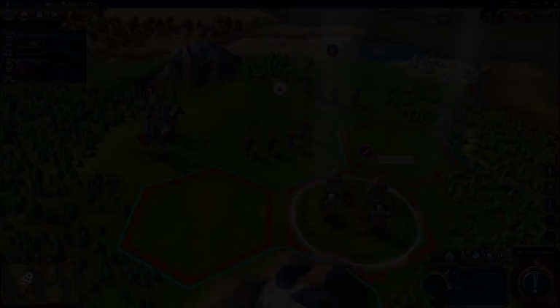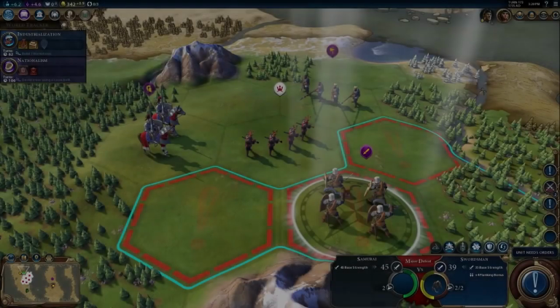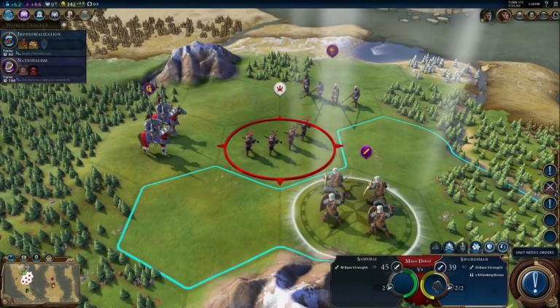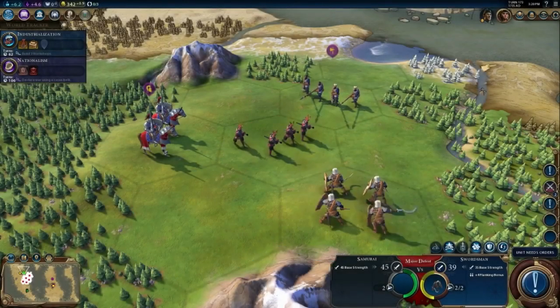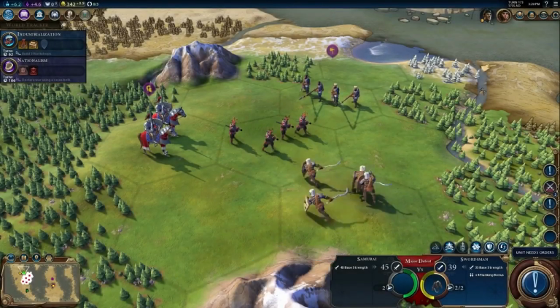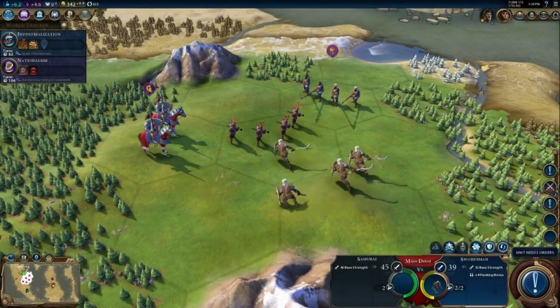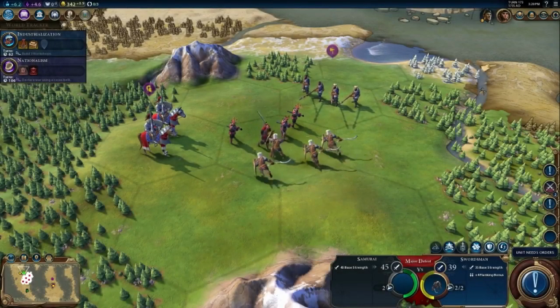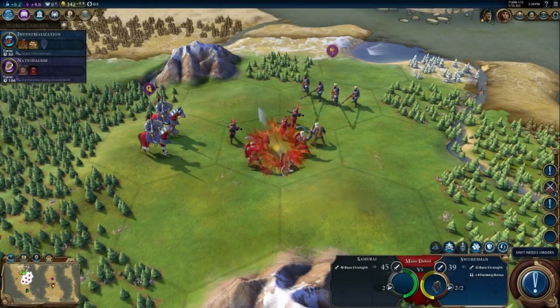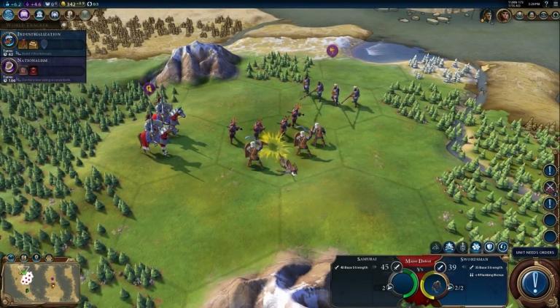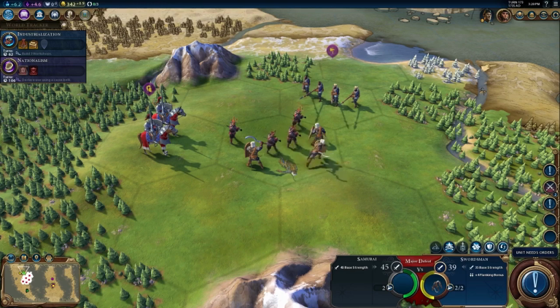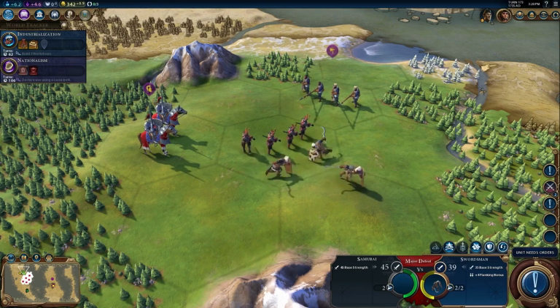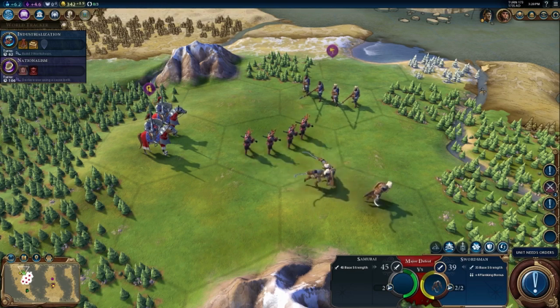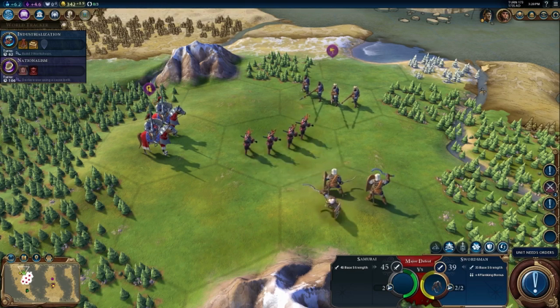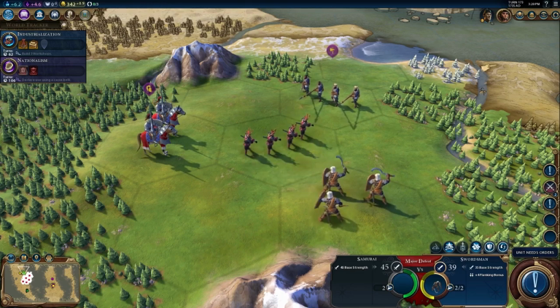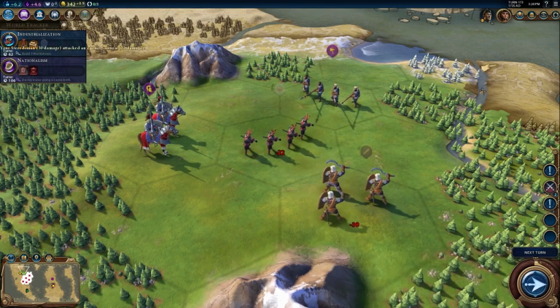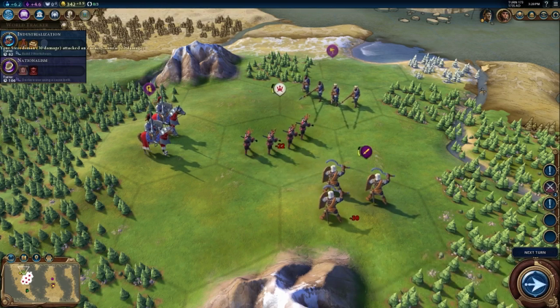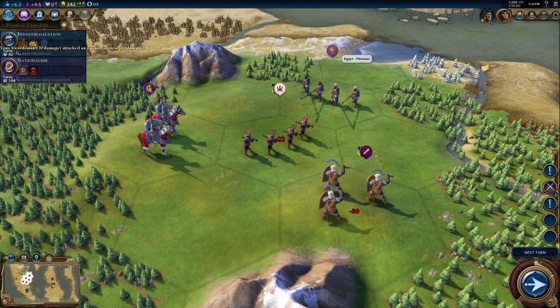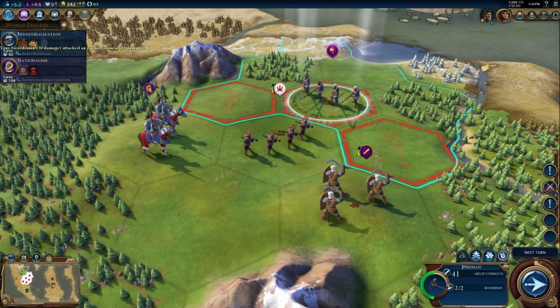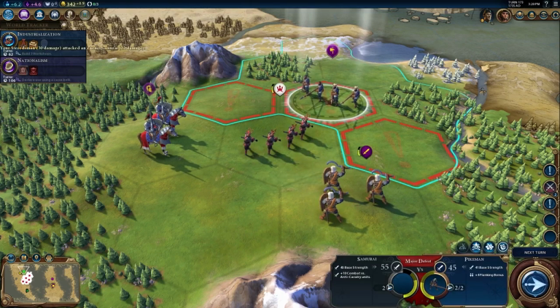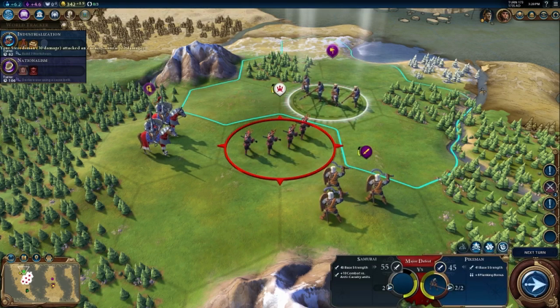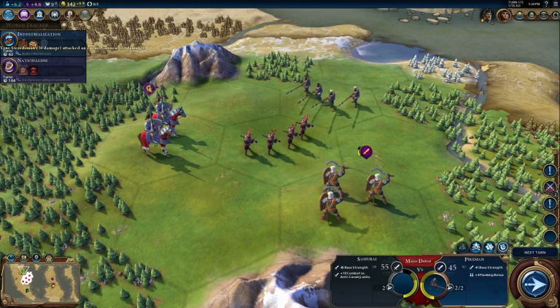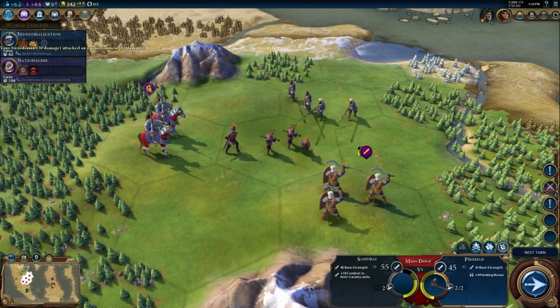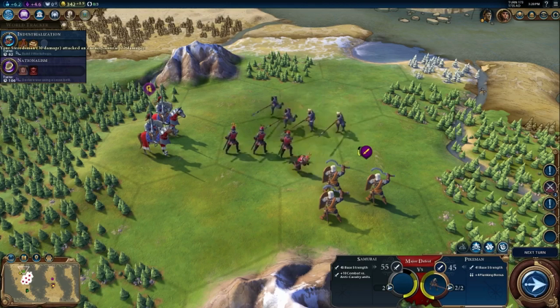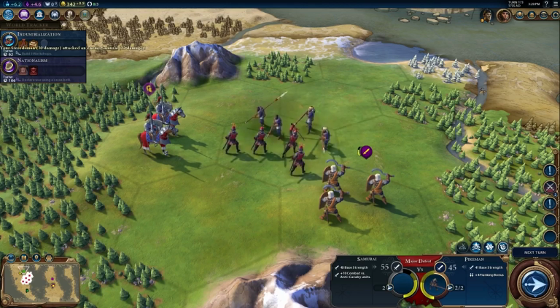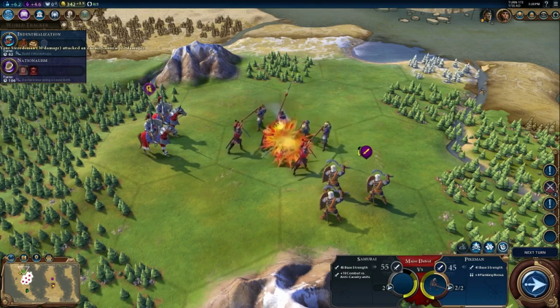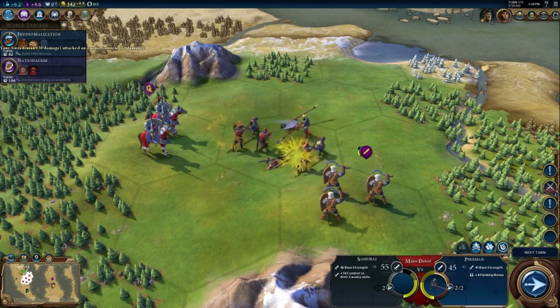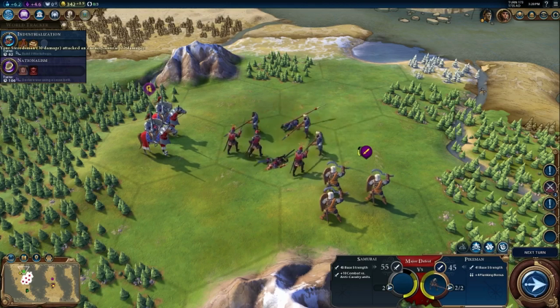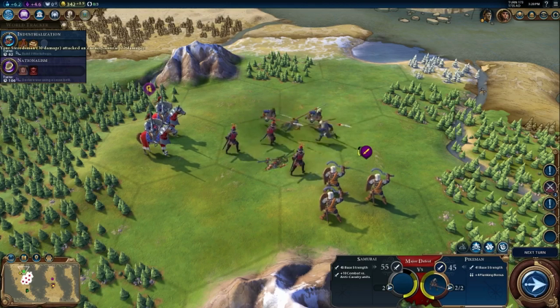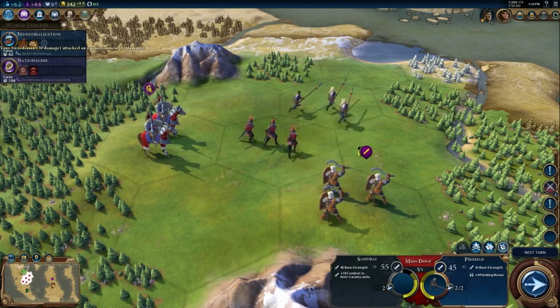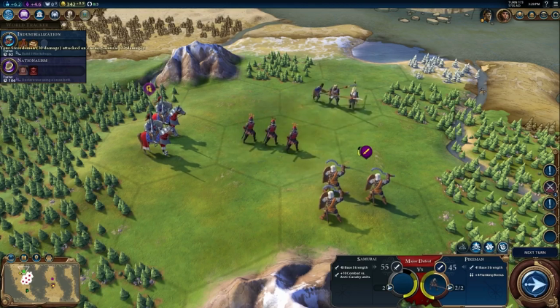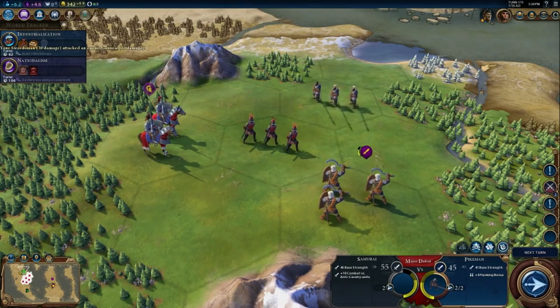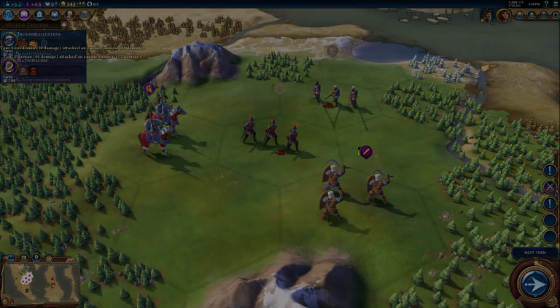Japan can build samurai in addition to other military units. These unique units don't lose combat strength when they take damage, making them hard-hitting until the end. Samurai unlock by discovering the military tactics technology.